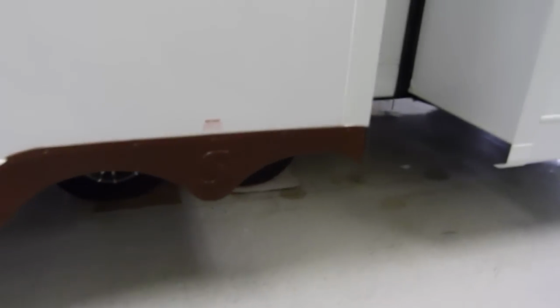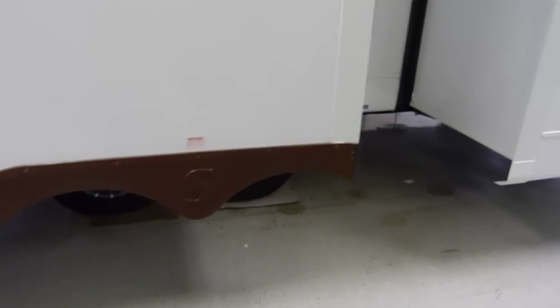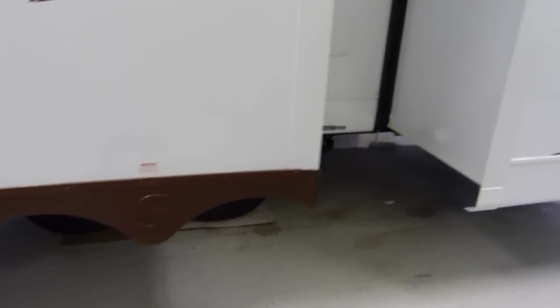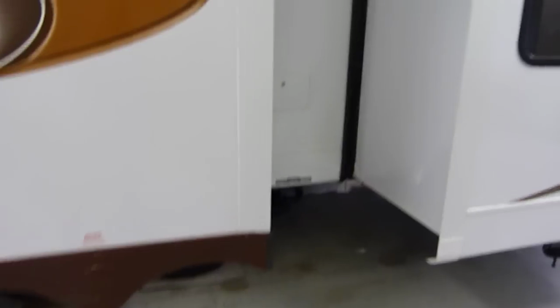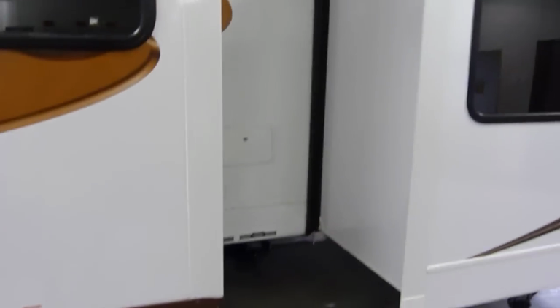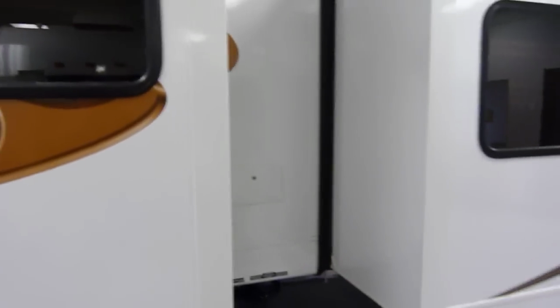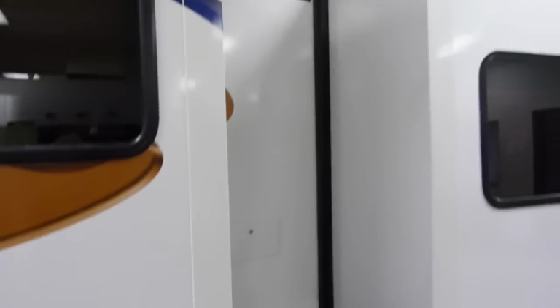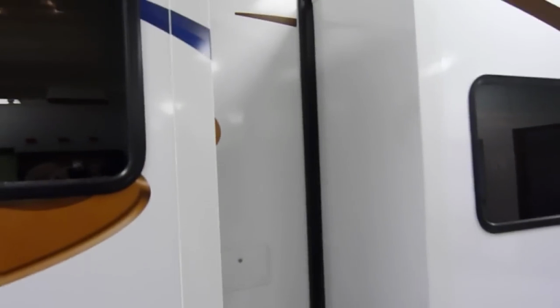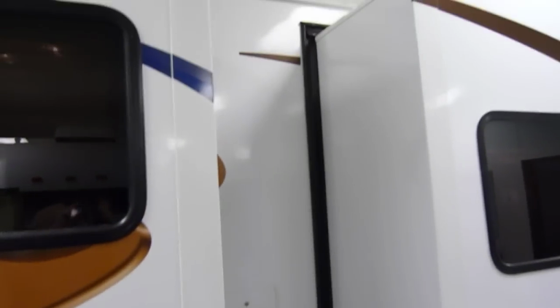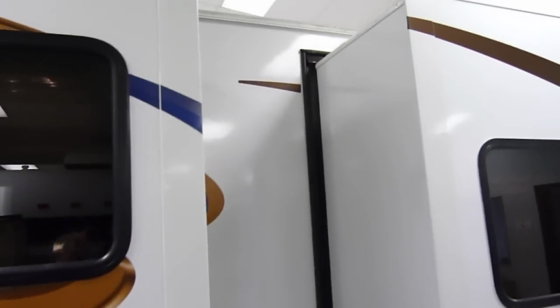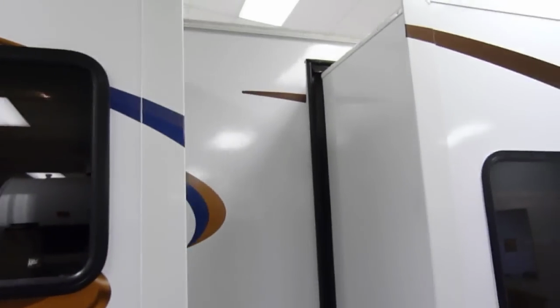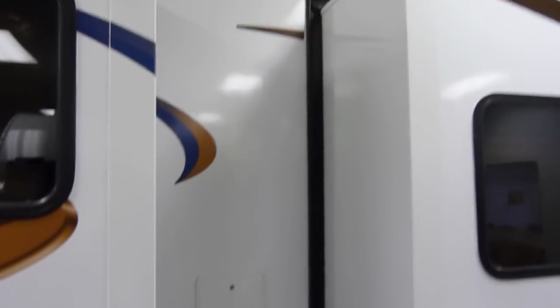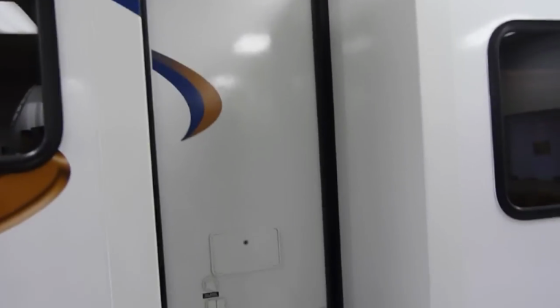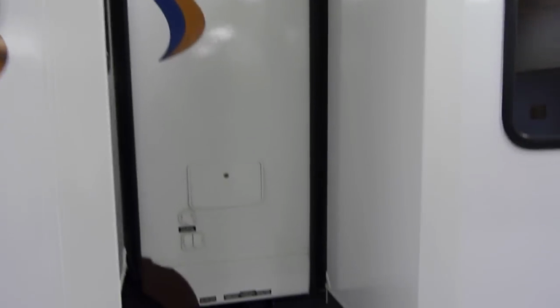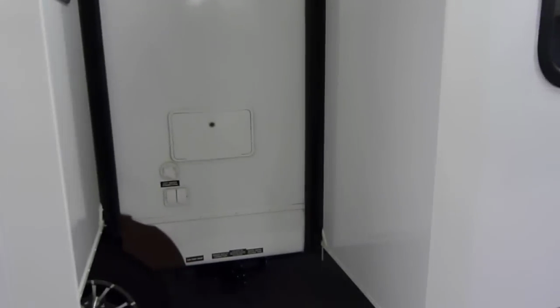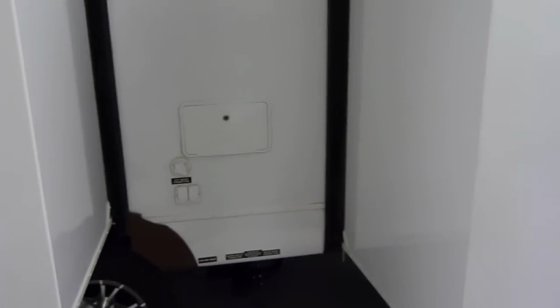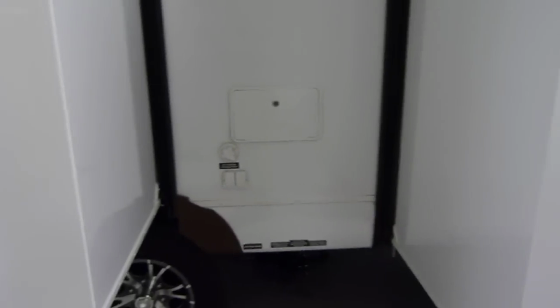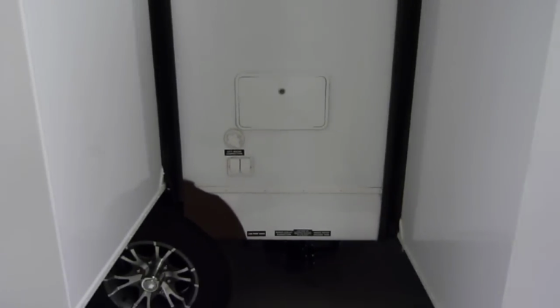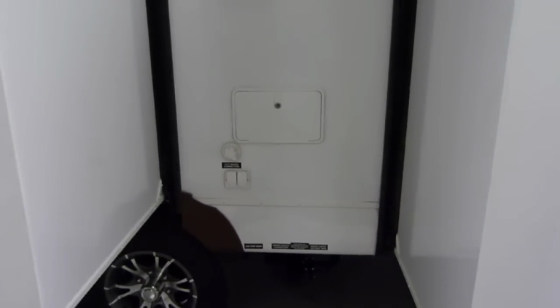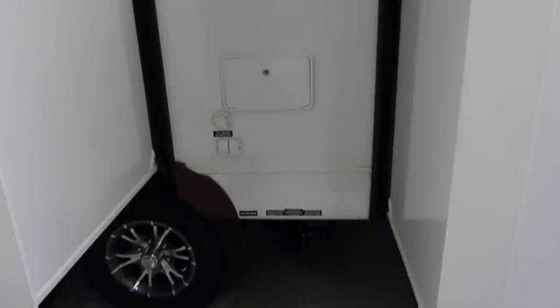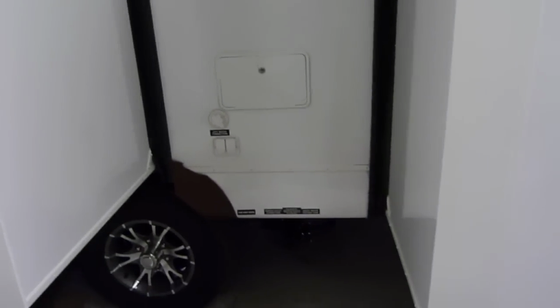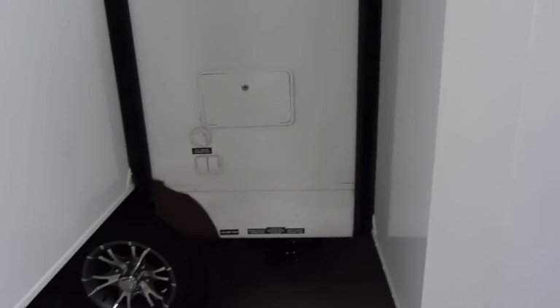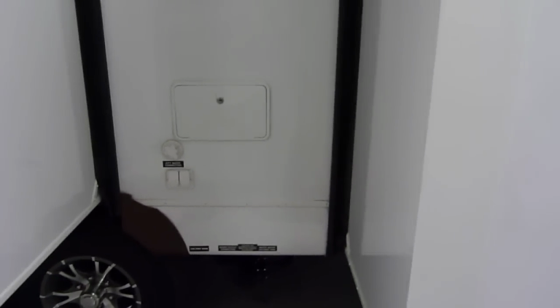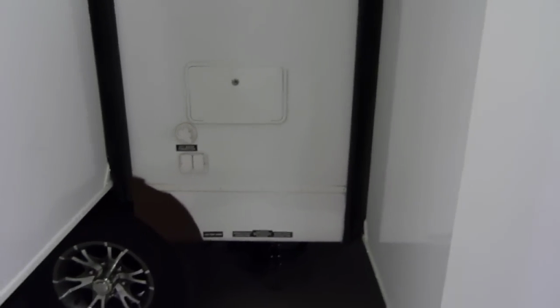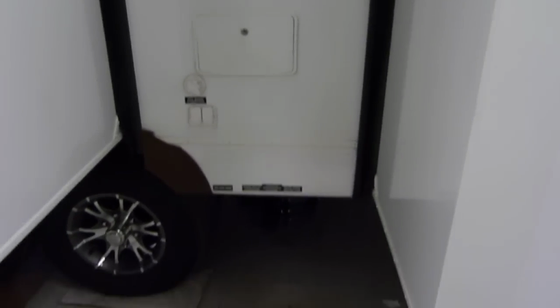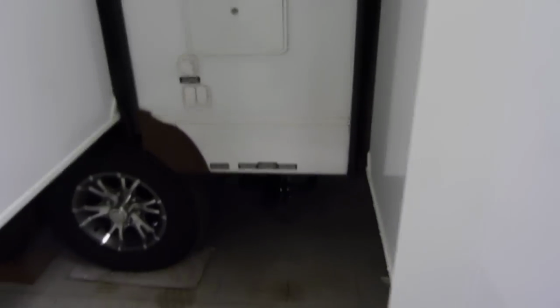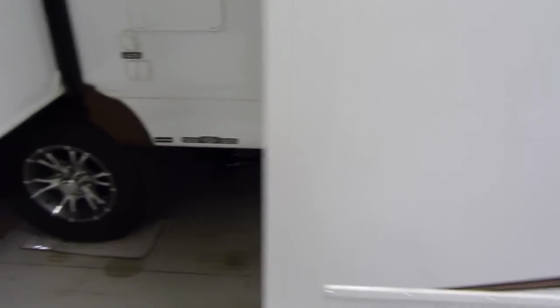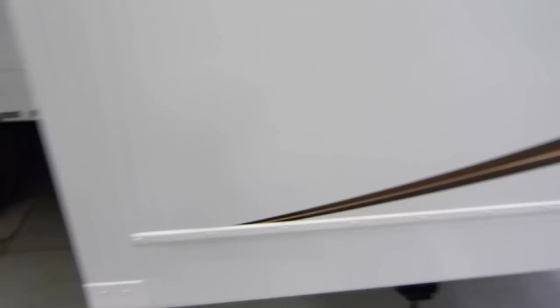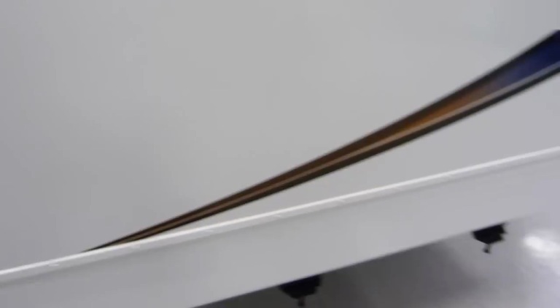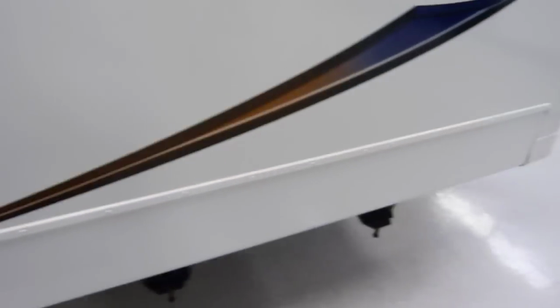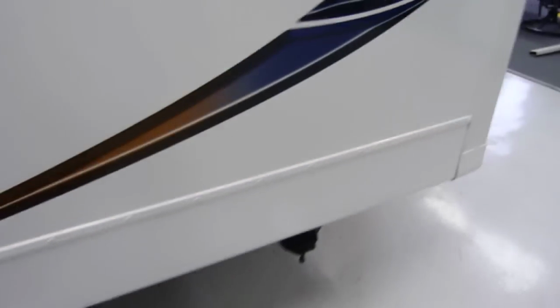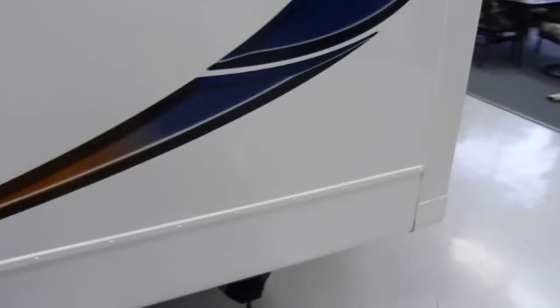These are the alloy wheels on the tandems. City water connection, exterior shower capabilities, as well as your sewer dump right there.